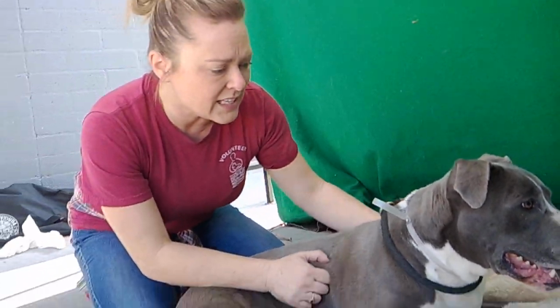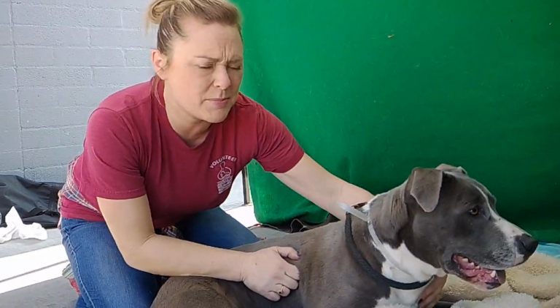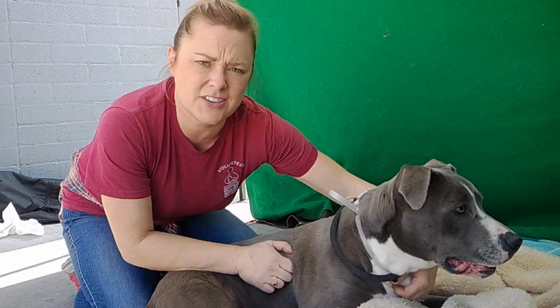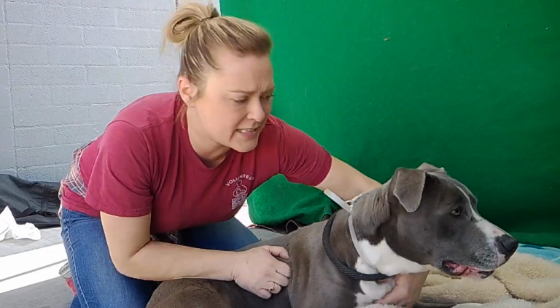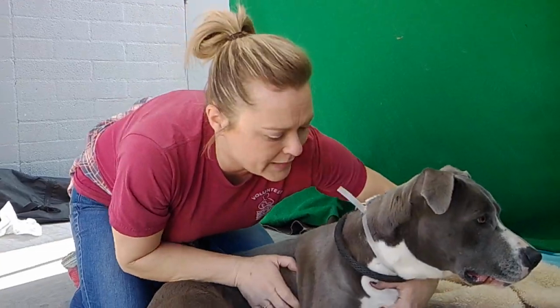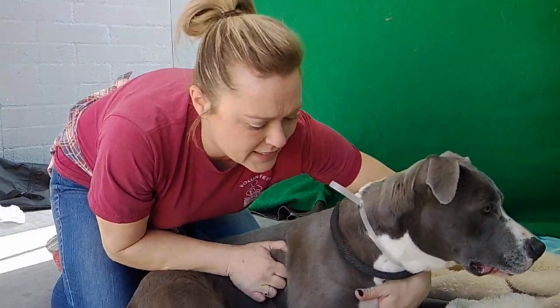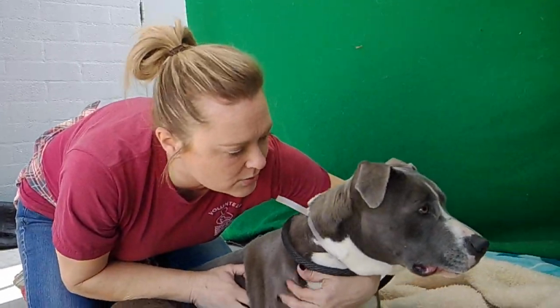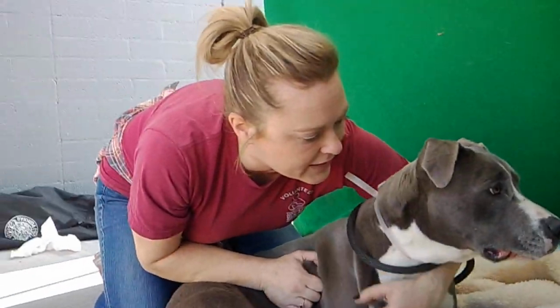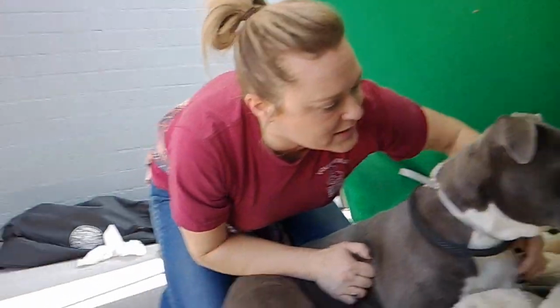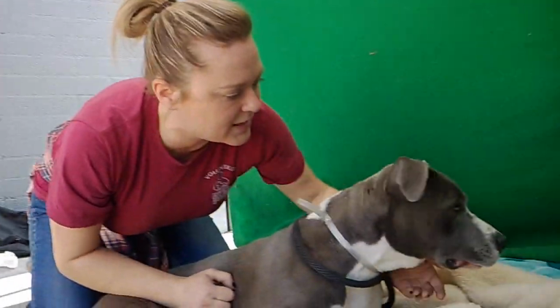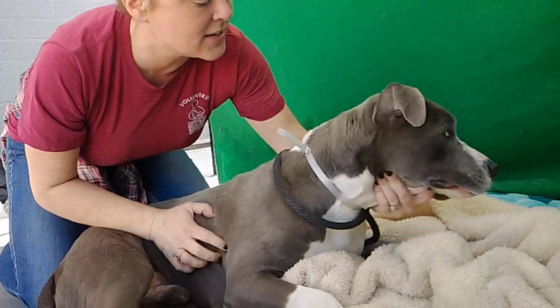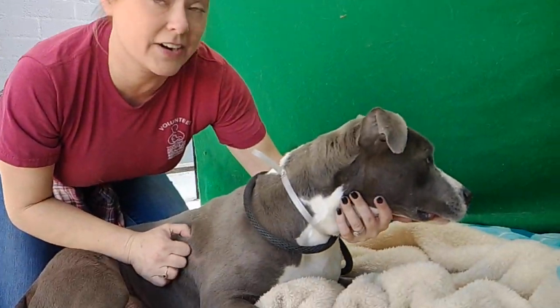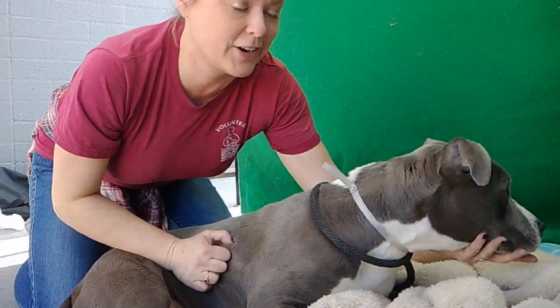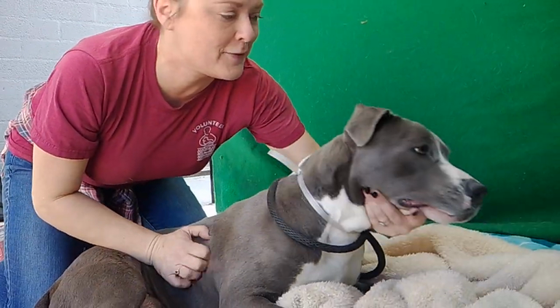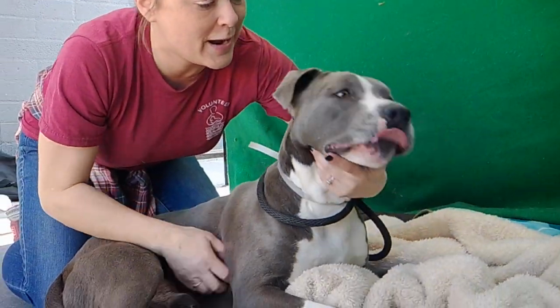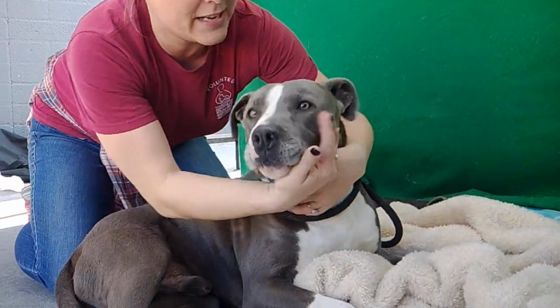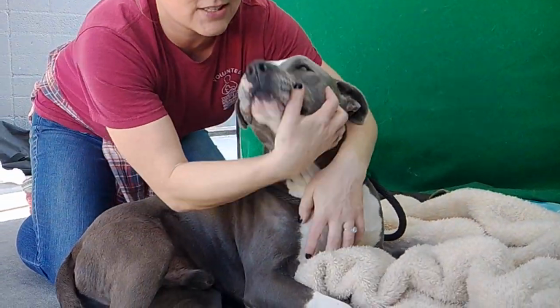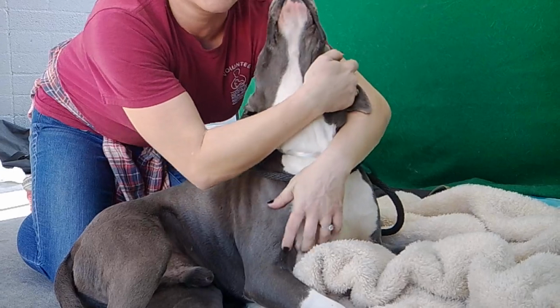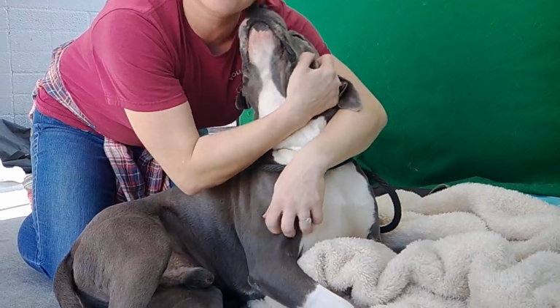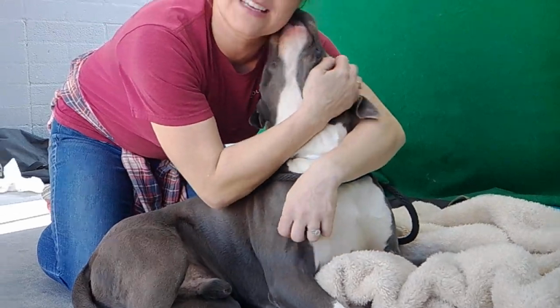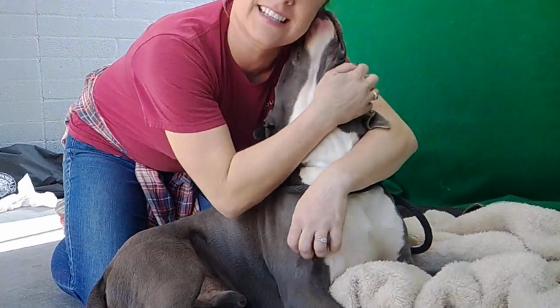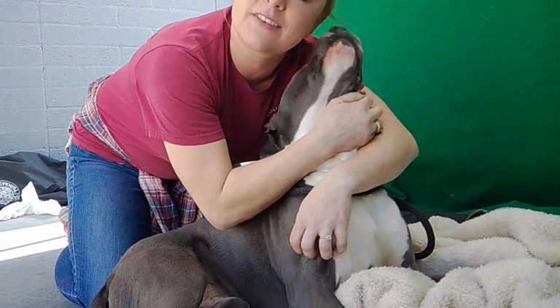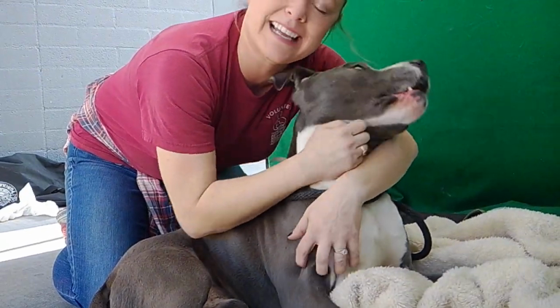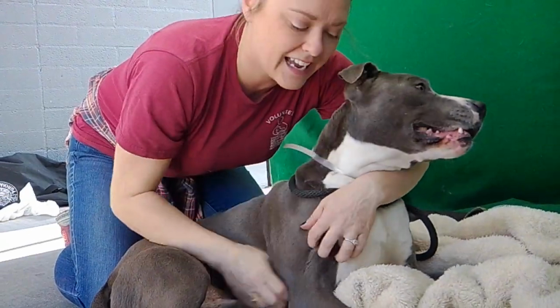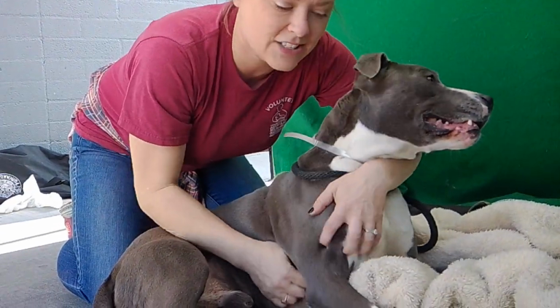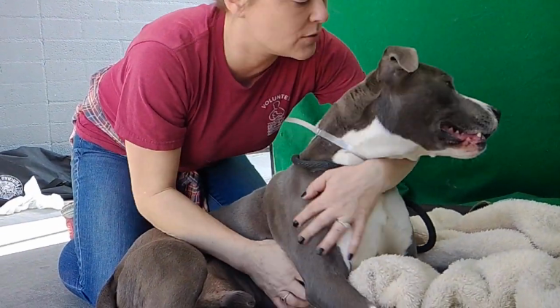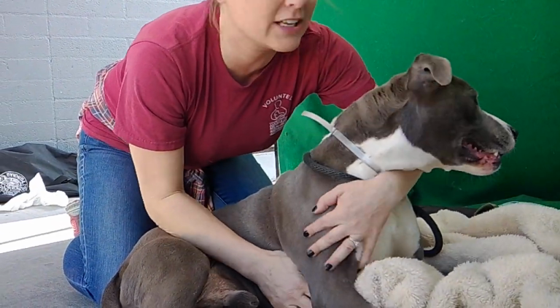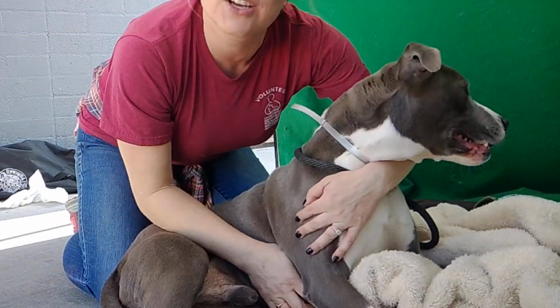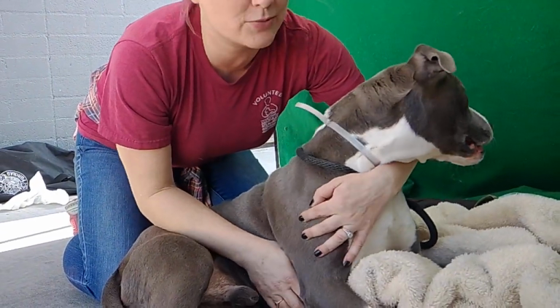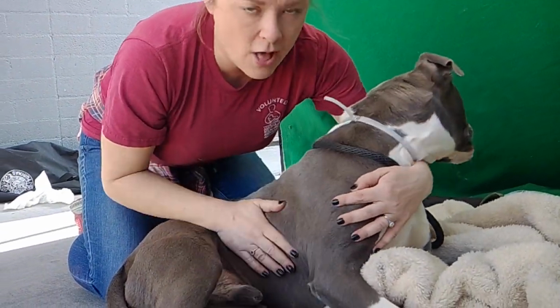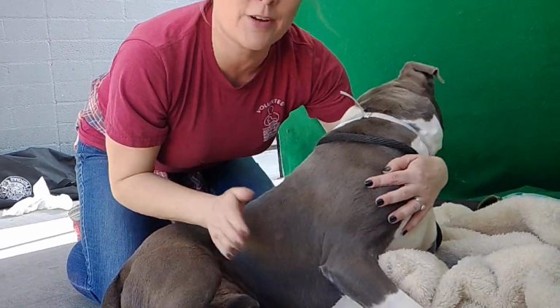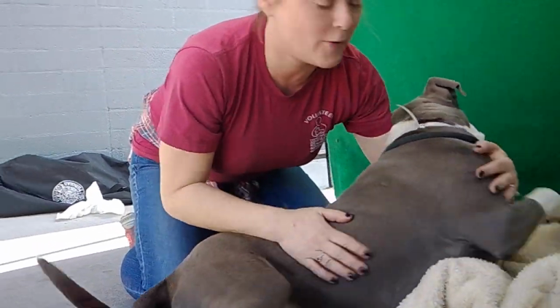He's going to be such an amazing companion. He's so loving. As you can see, he's very curious about everything around him, but he loves giving kisses, and he loves playing, and he's just a really all-around good boy.